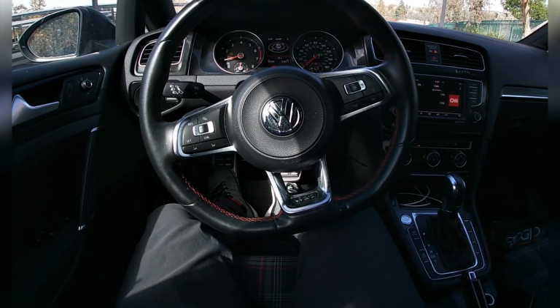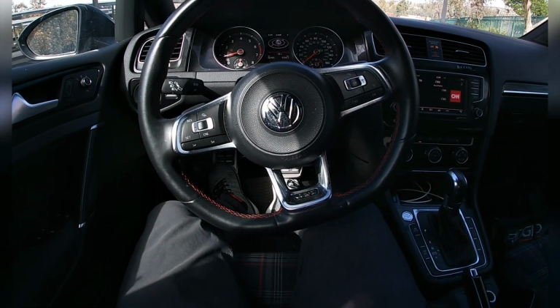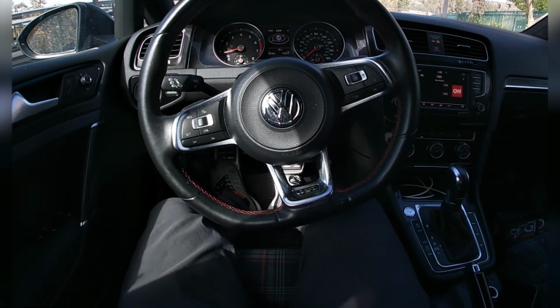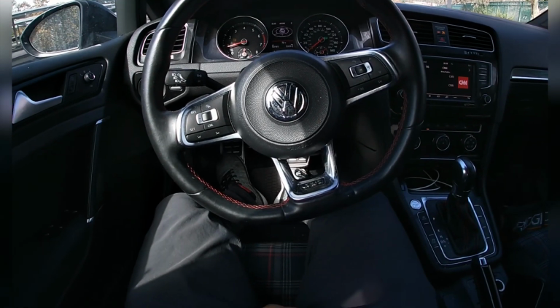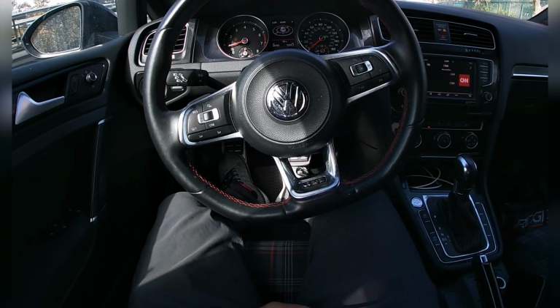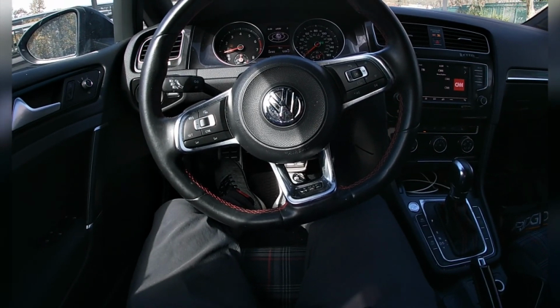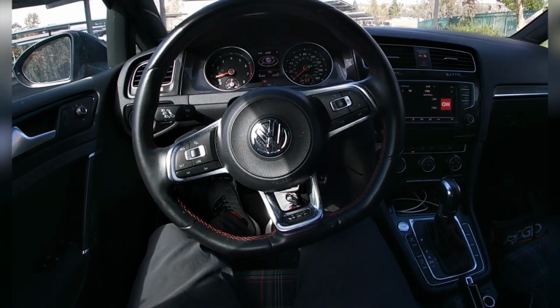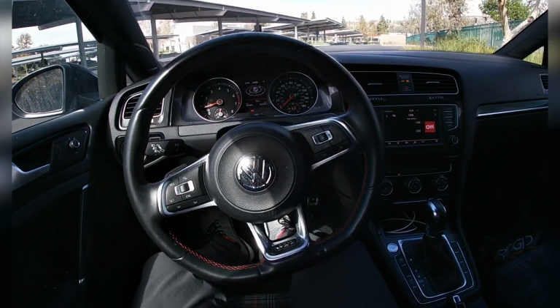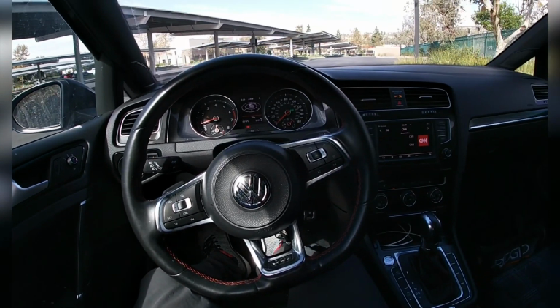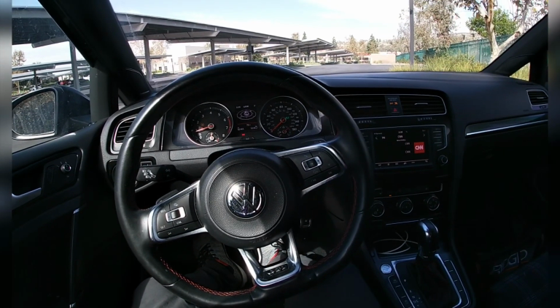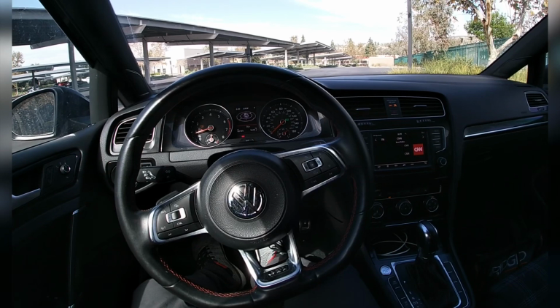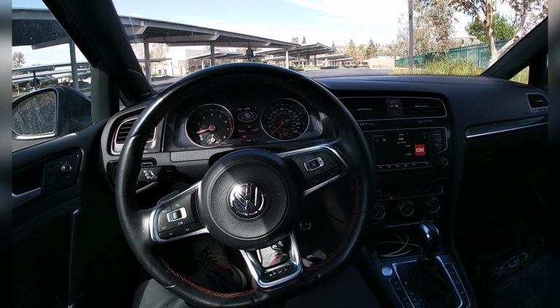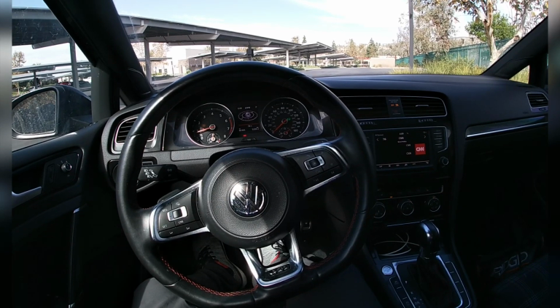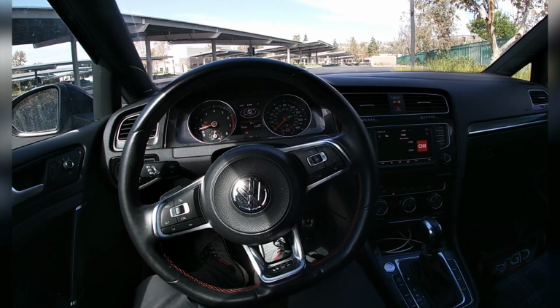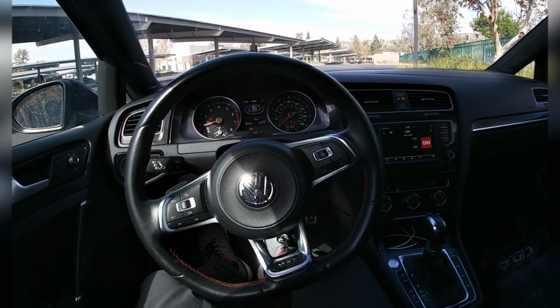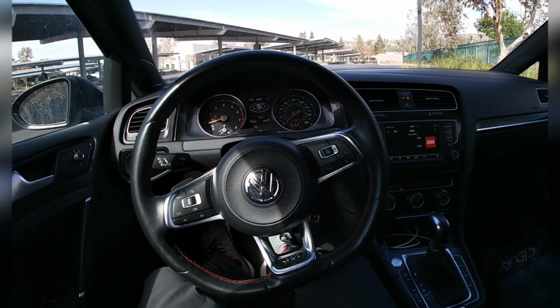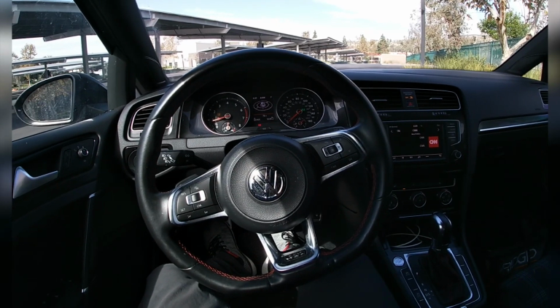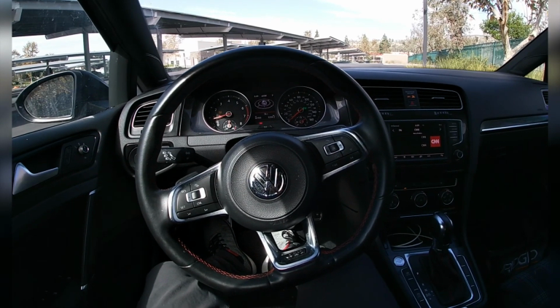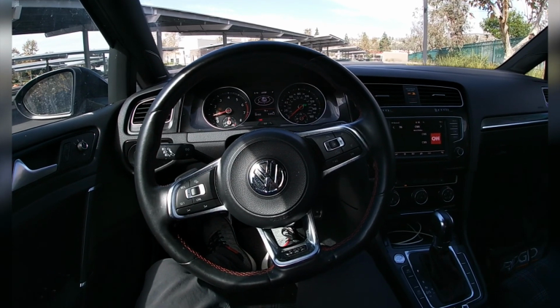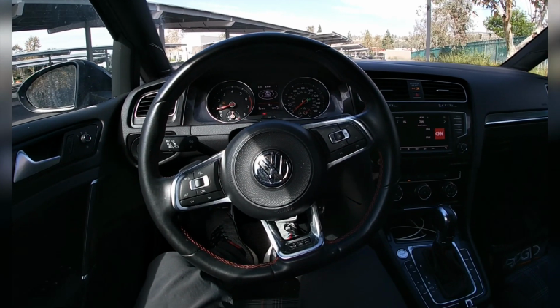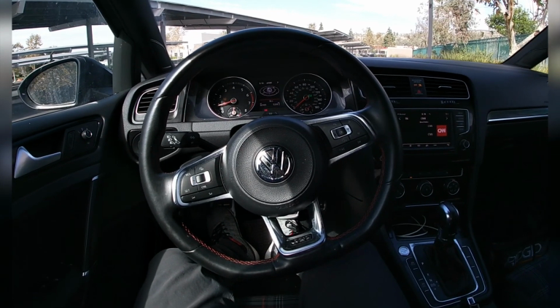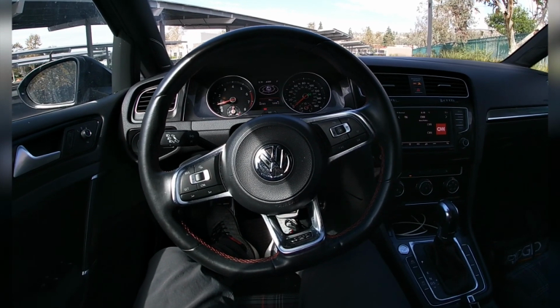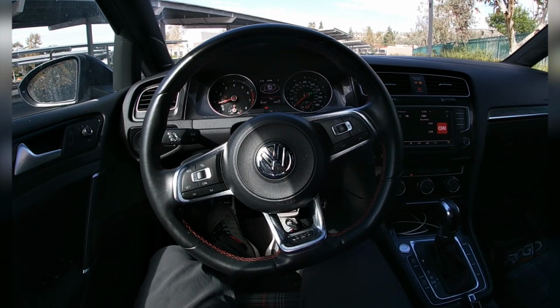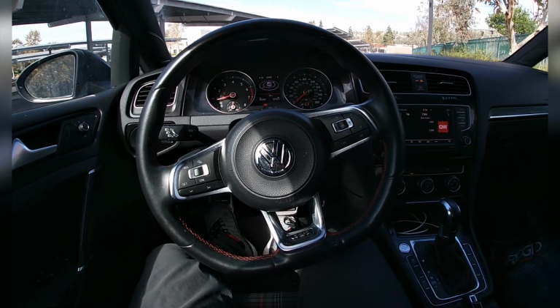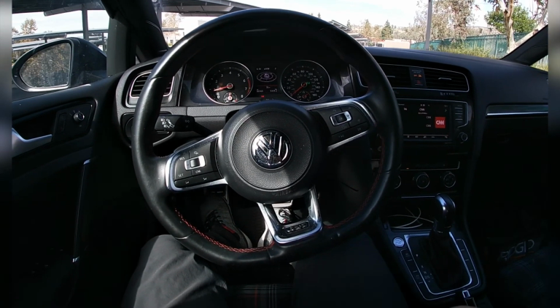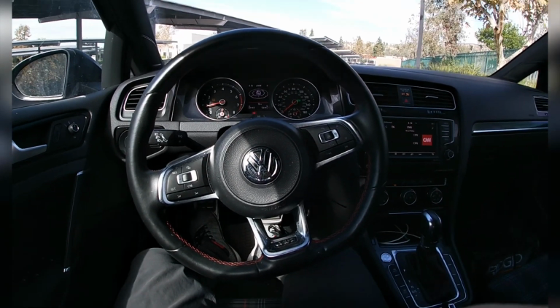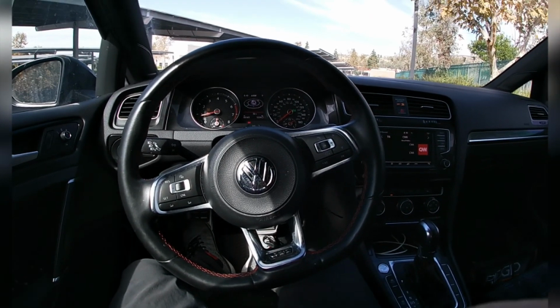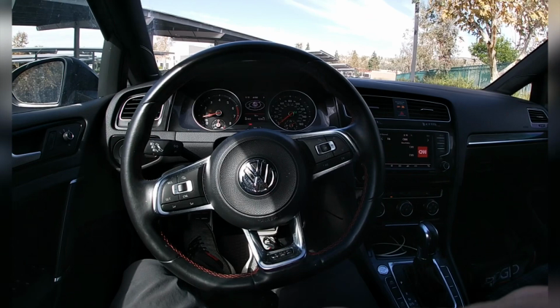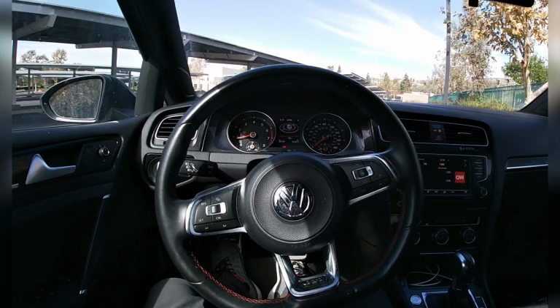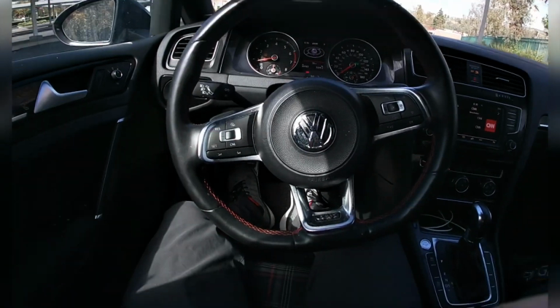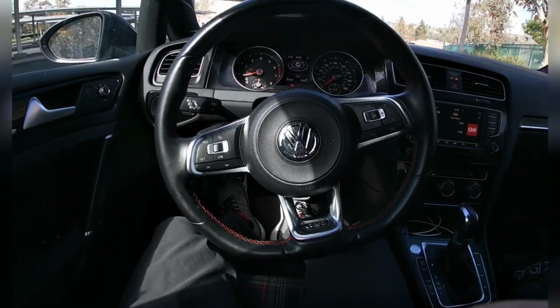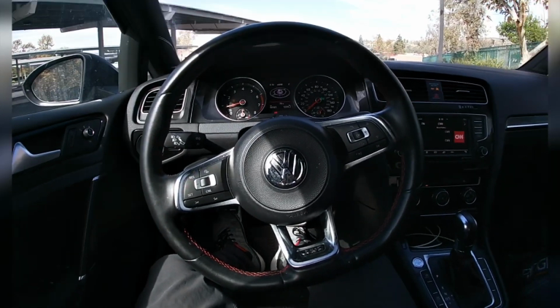Something different today. It's a hatchback style, my favorite one. Hatchback style. It's 2017.